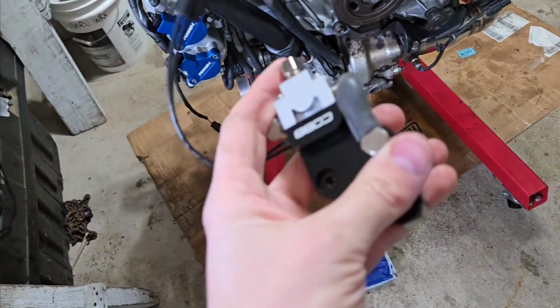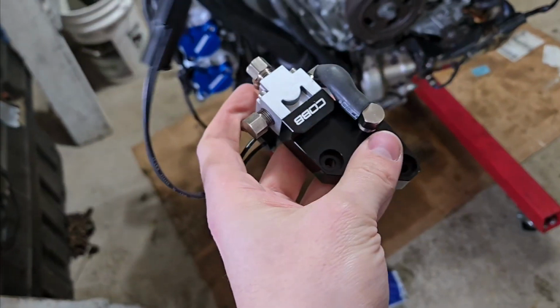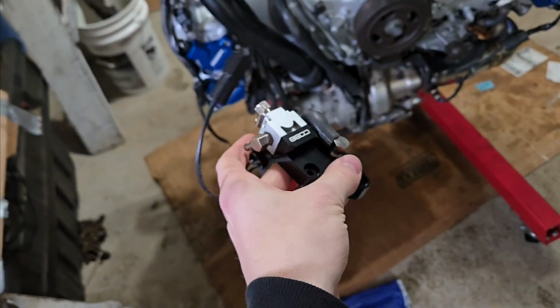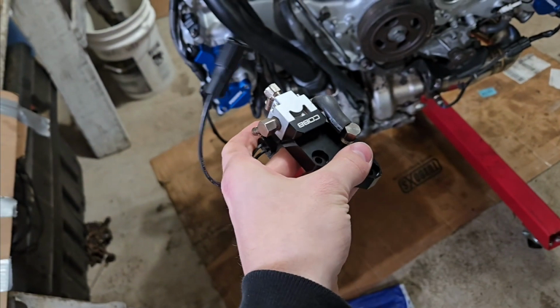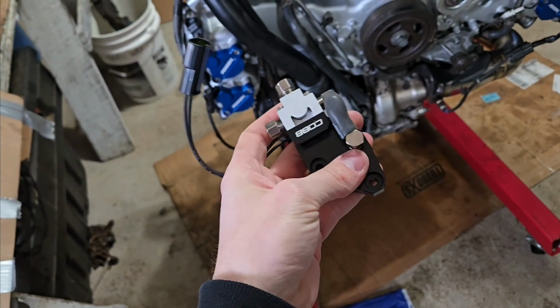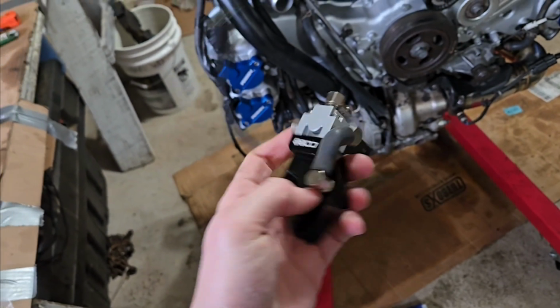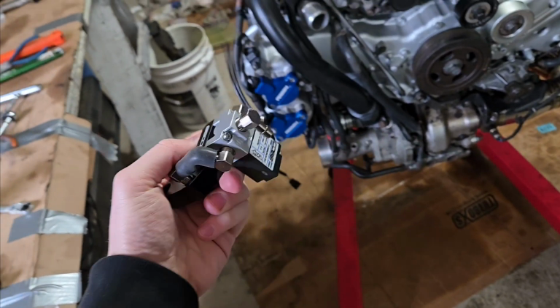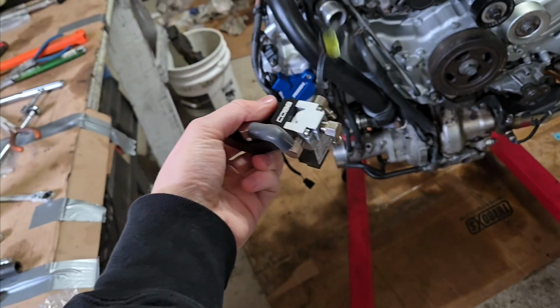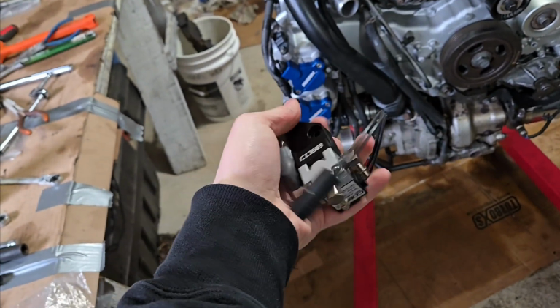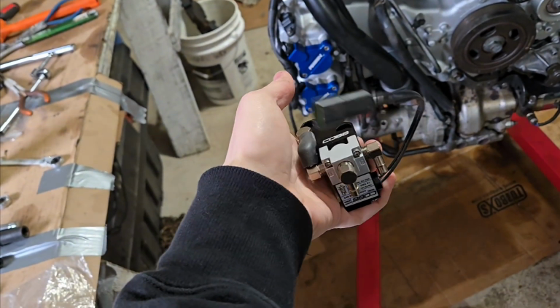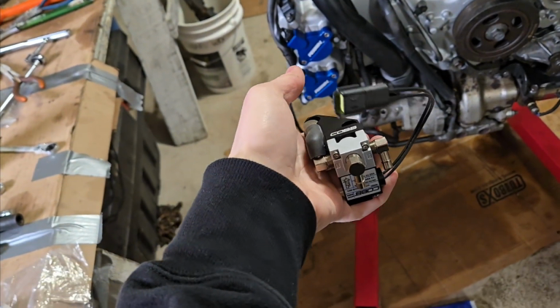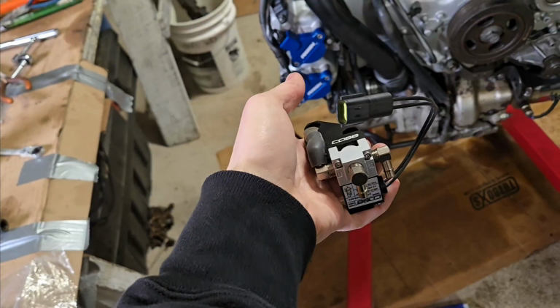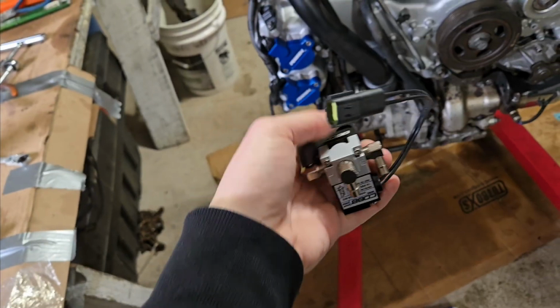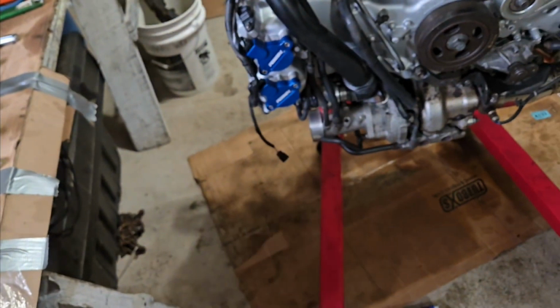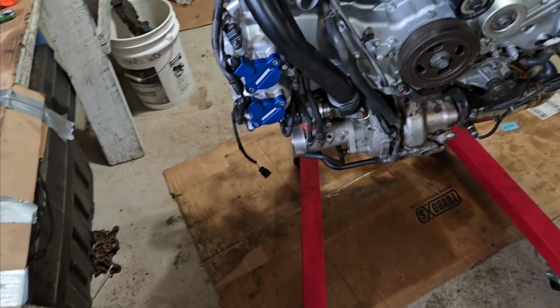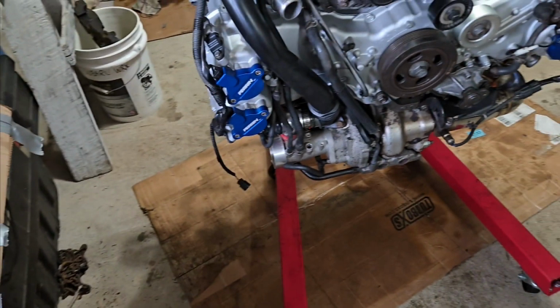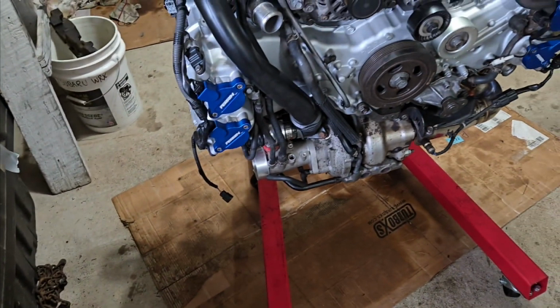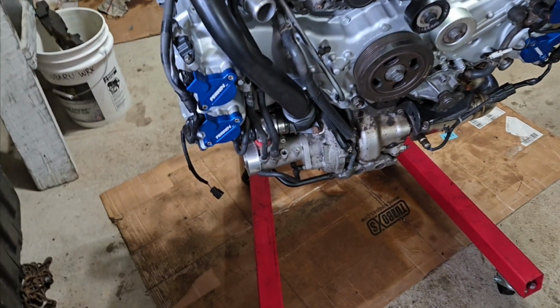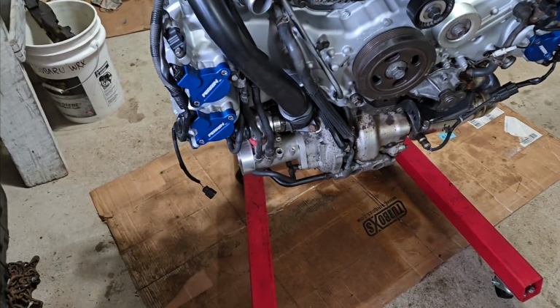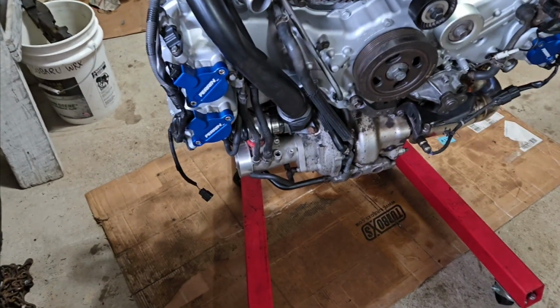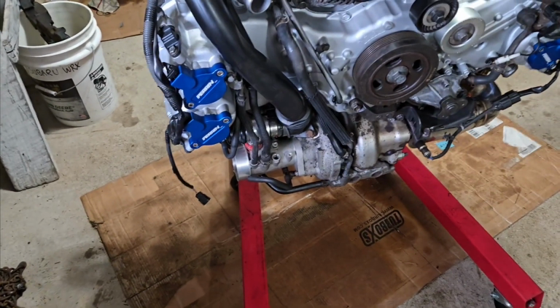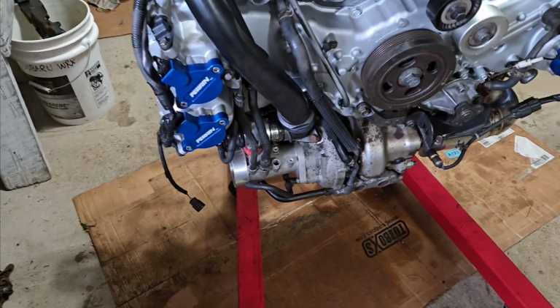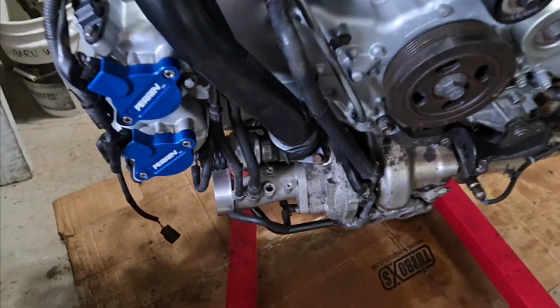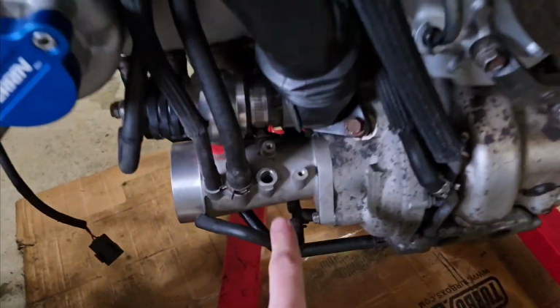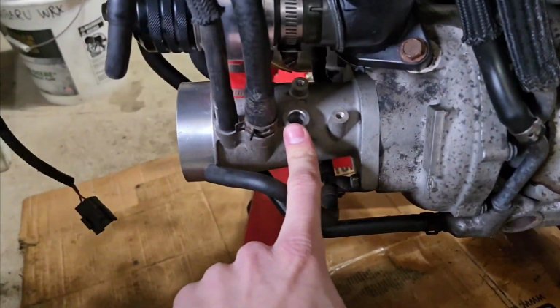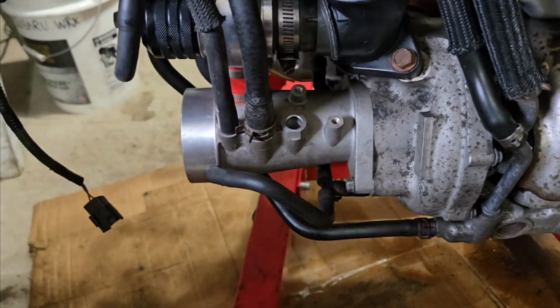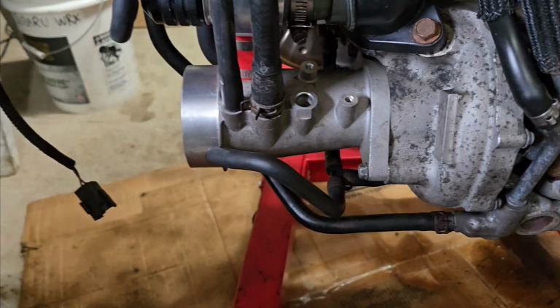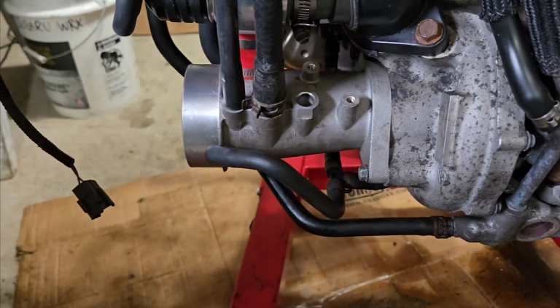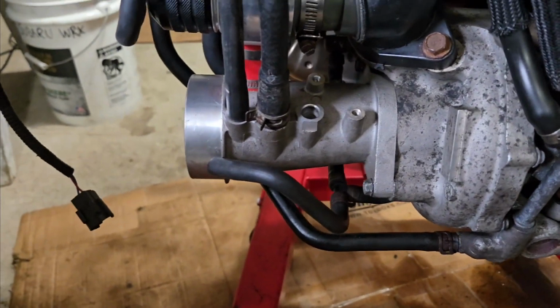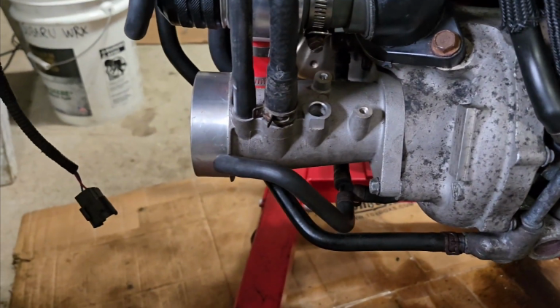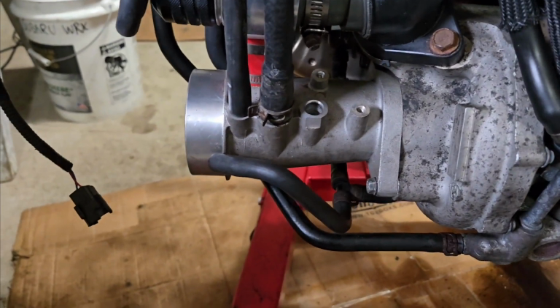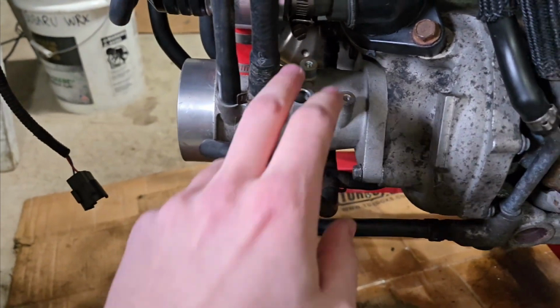We're going to be installing a Cobb 3-Port Boost Control Solenoid on a 2015 WRX premium. The old one sits right here — we kind of snapped the old one in half, so it's gone already.